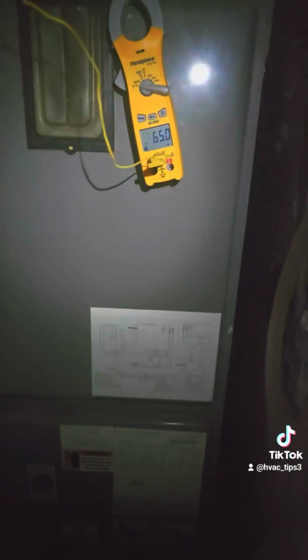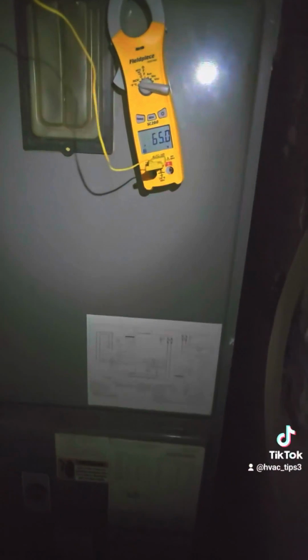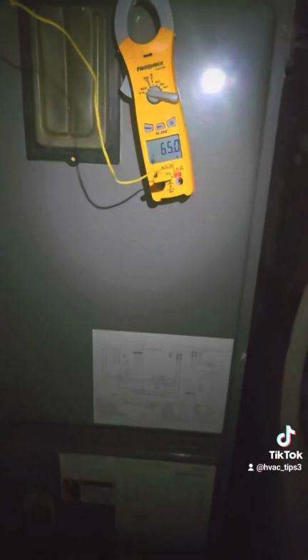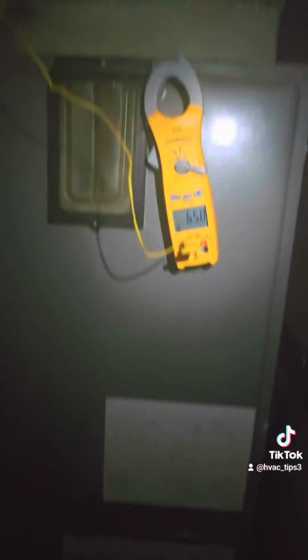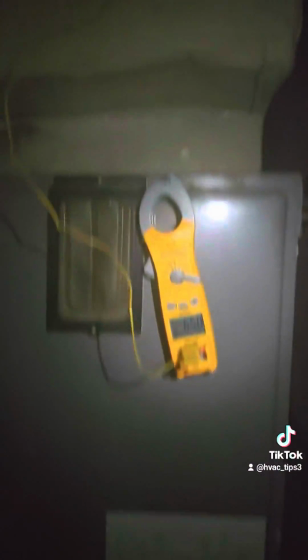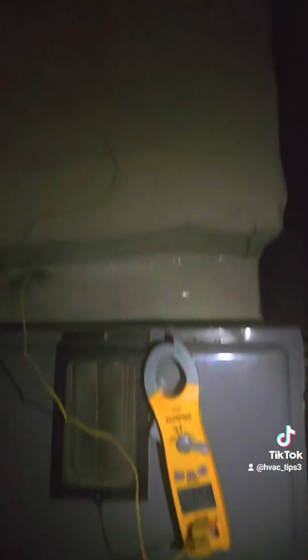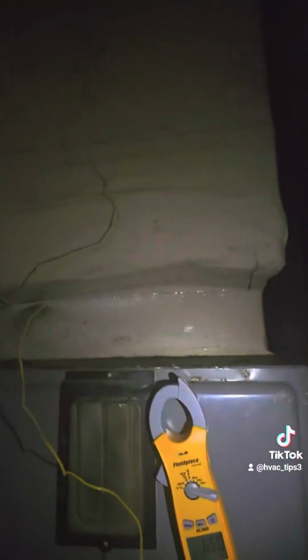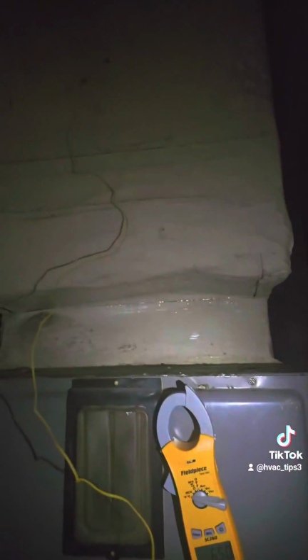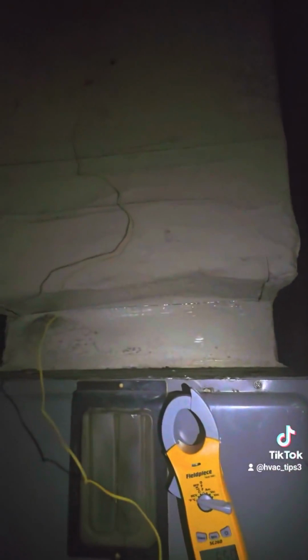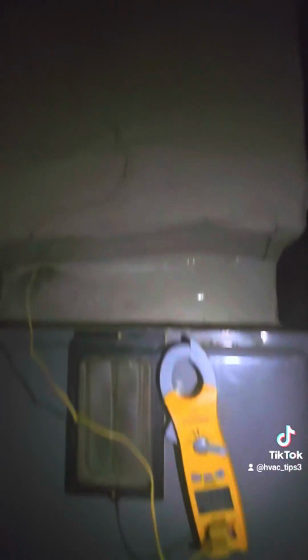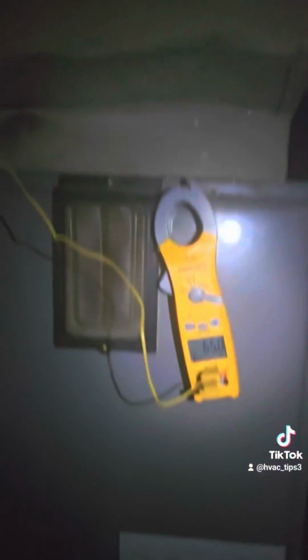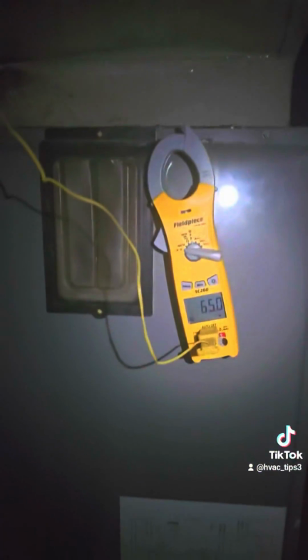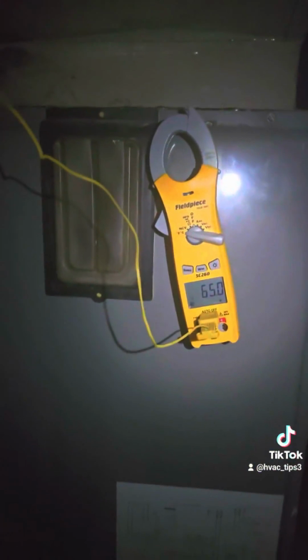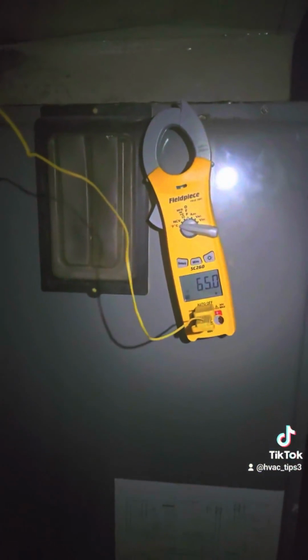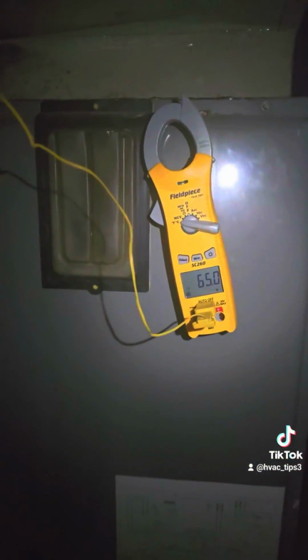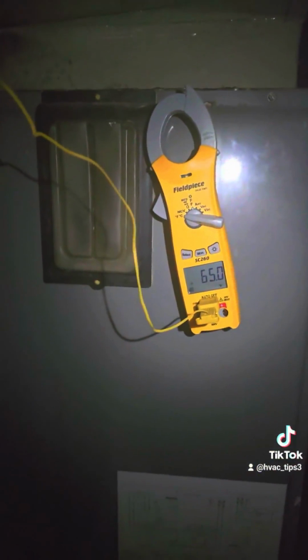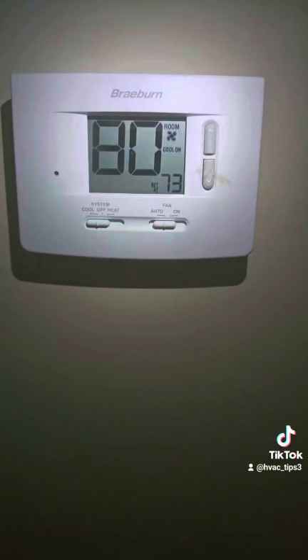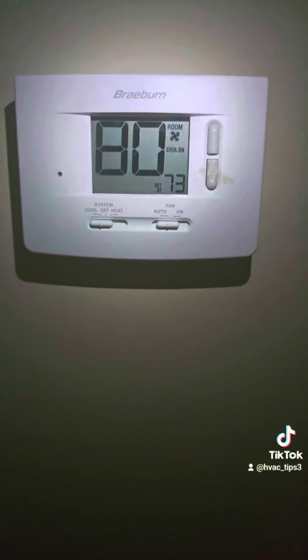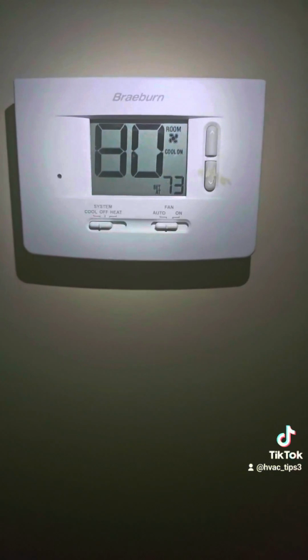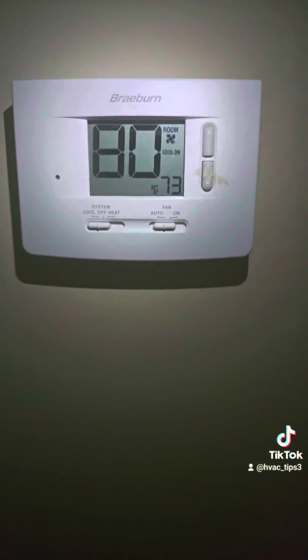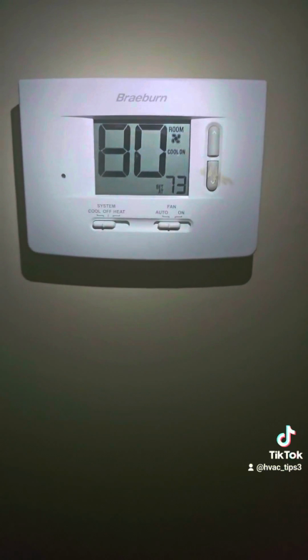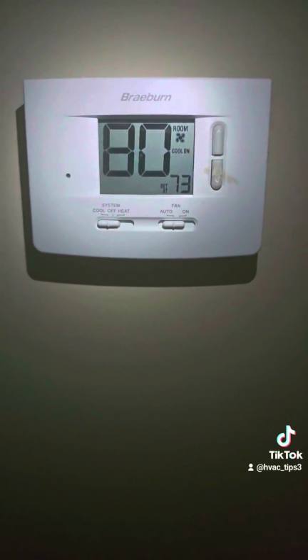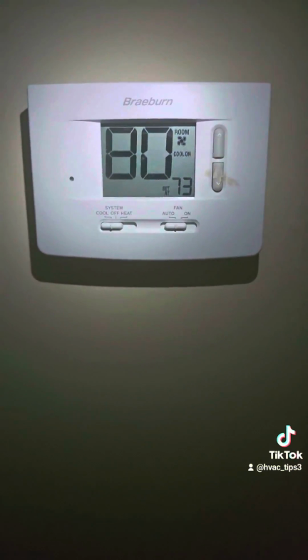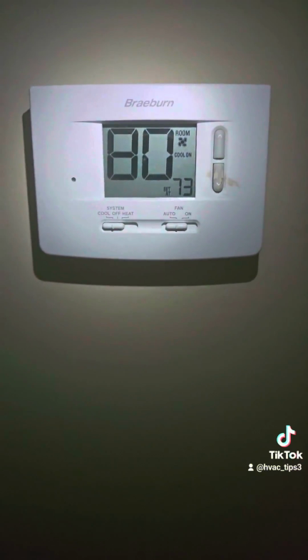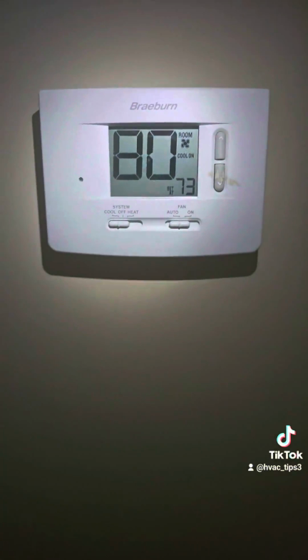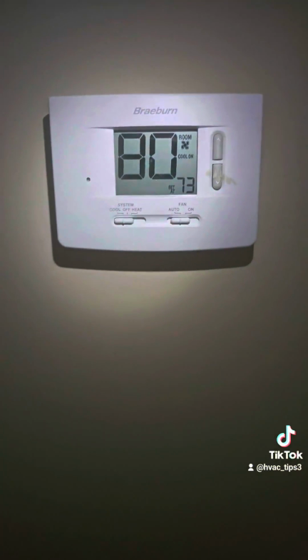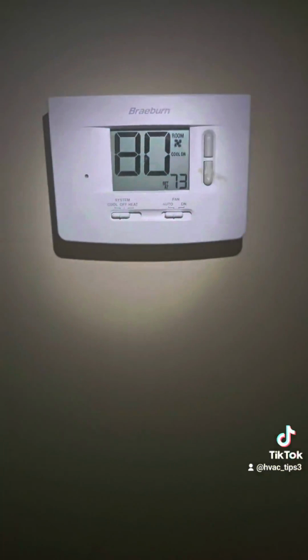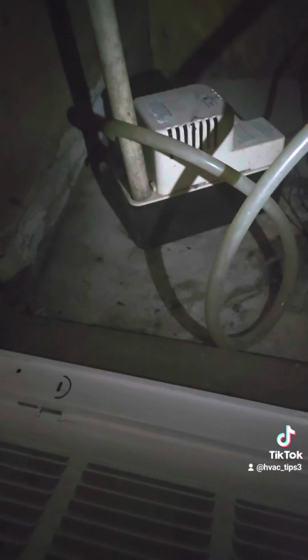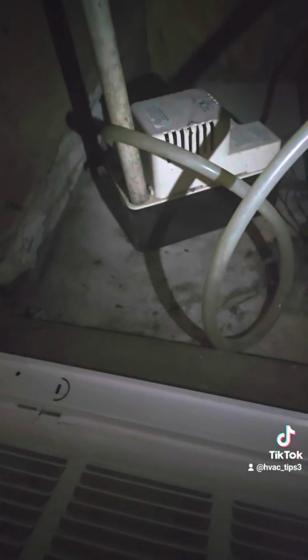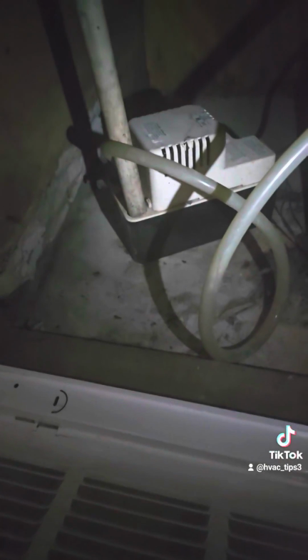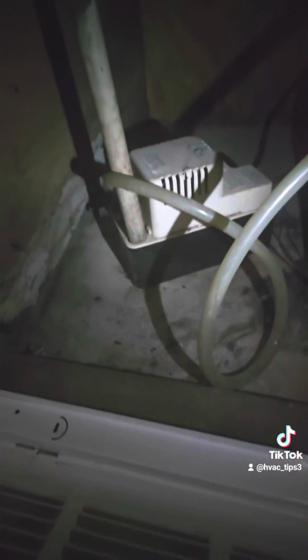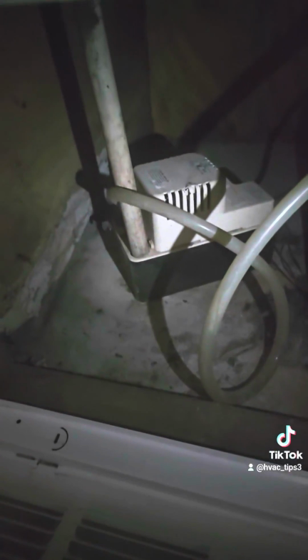The proper thing to do to solve this issue is to remove the charge, clean the coil, enlarge the return air, and change out the quarter inch line.